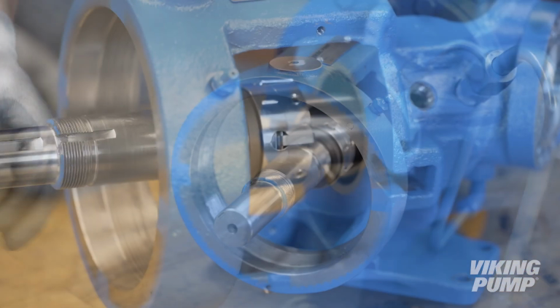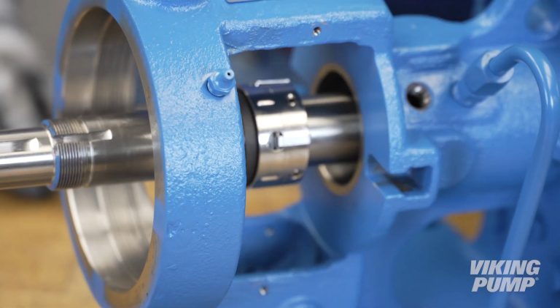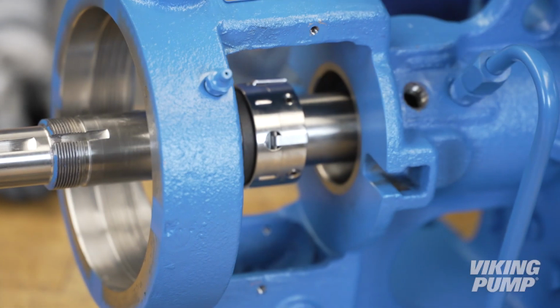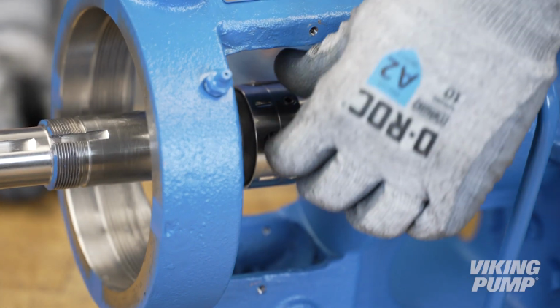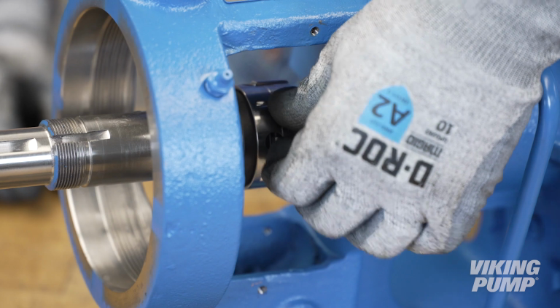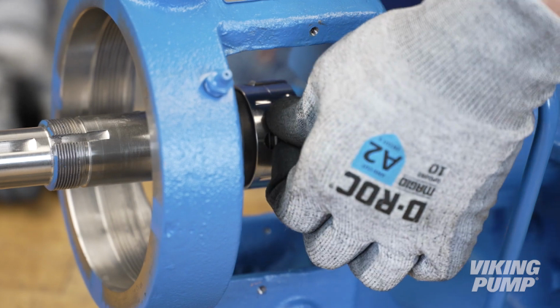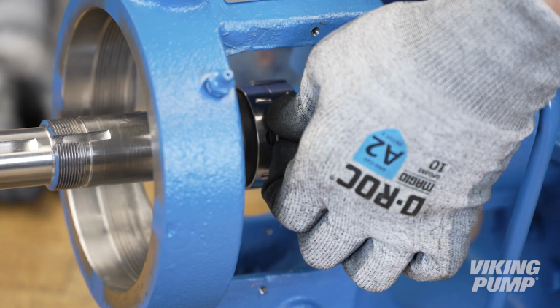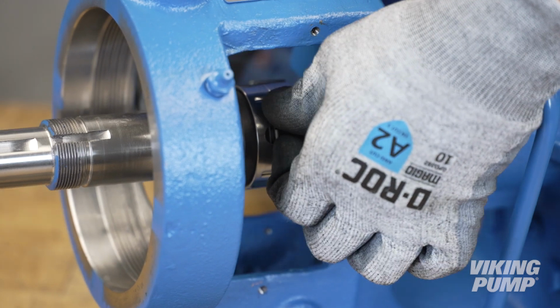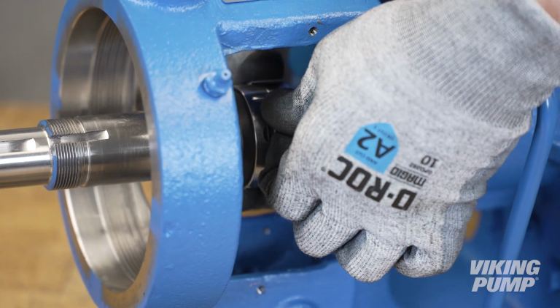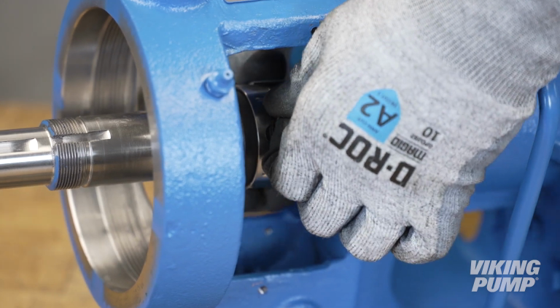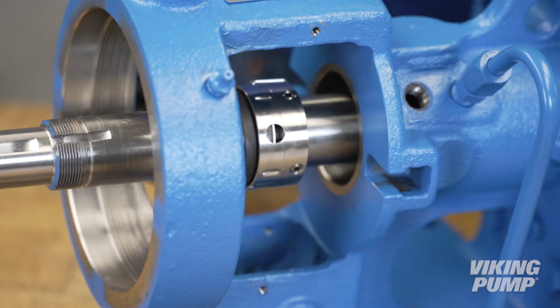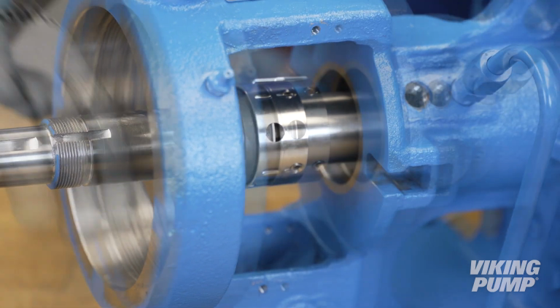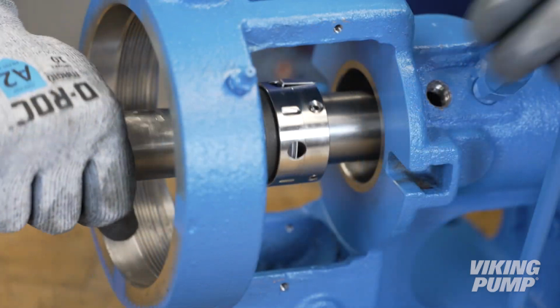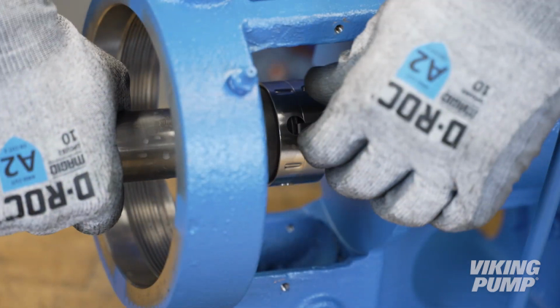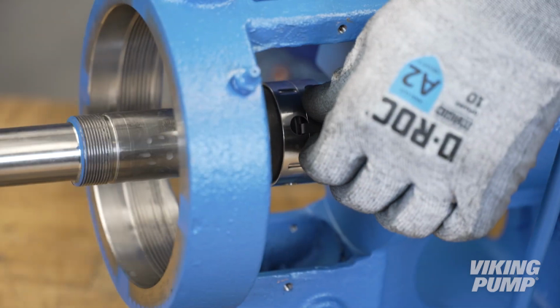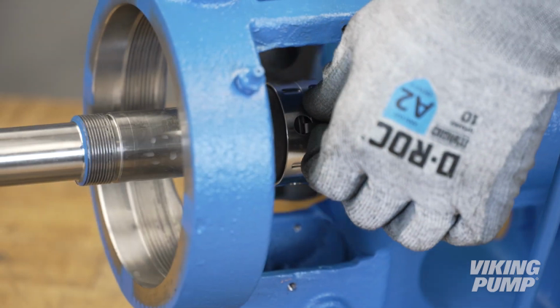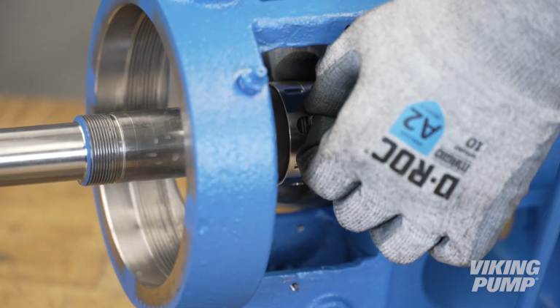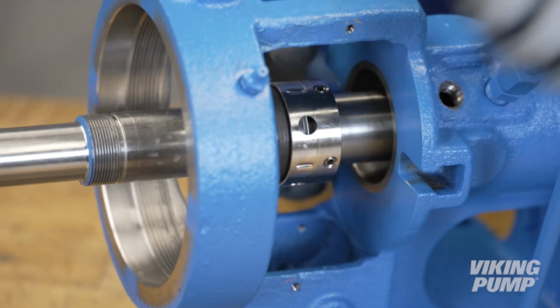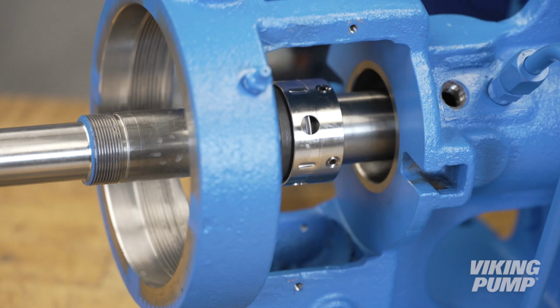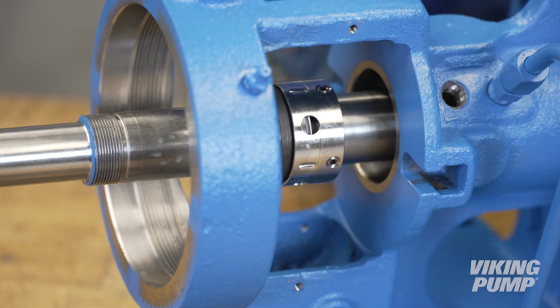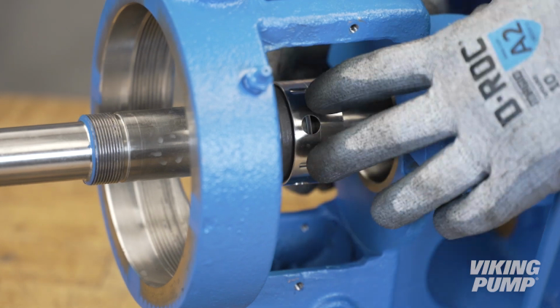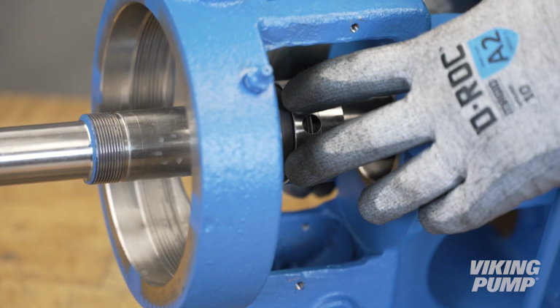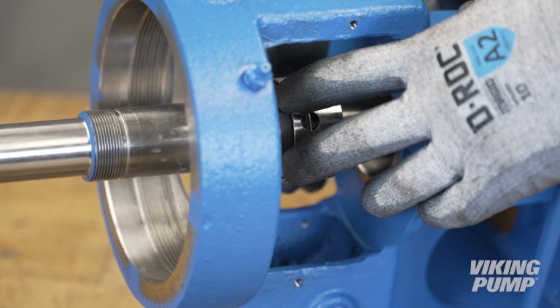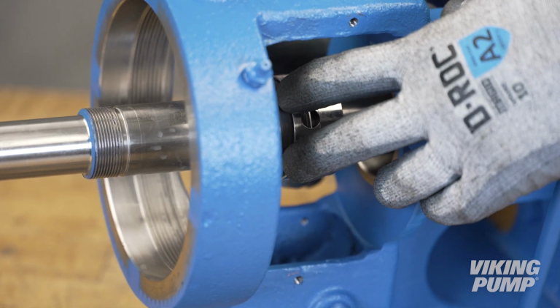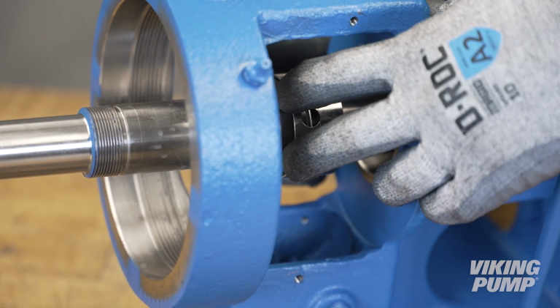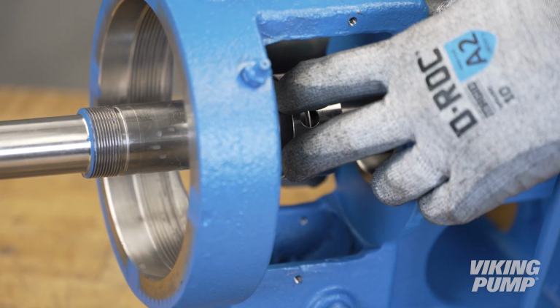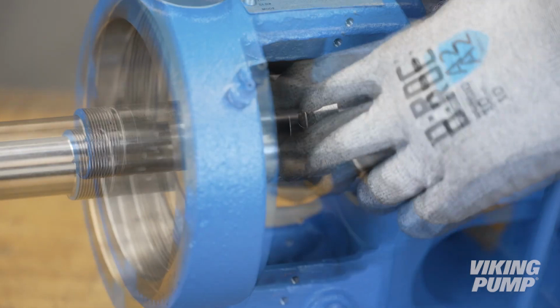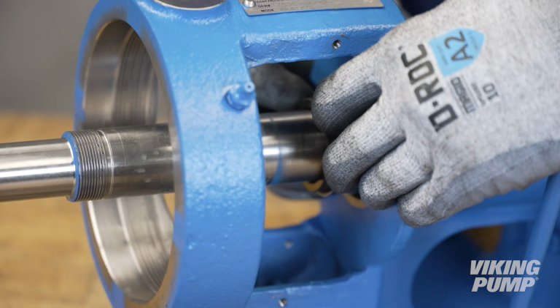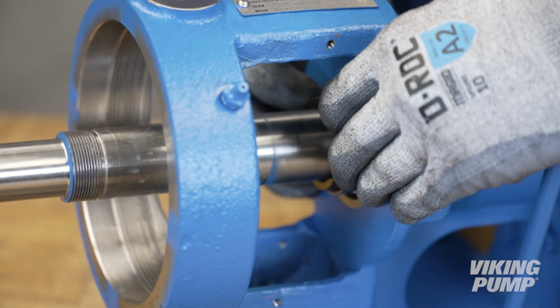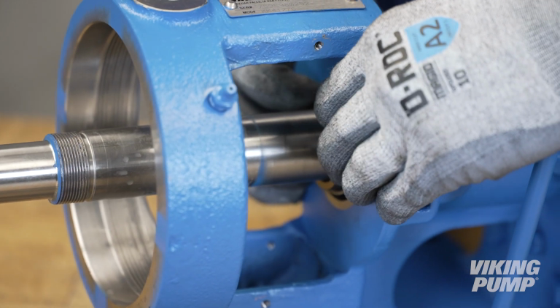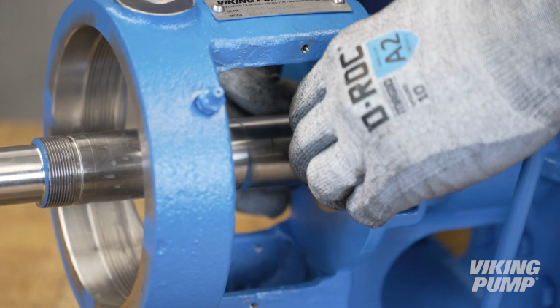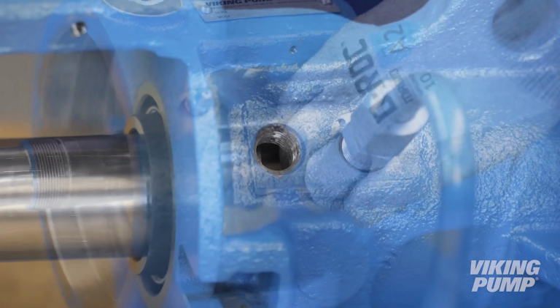Before reaching the bracket bore, remove the four seal clips to engage the seal. Finish installing the seal until the set screws line up with the seal access hole in the bracket.